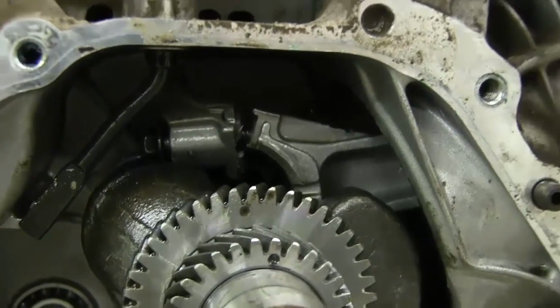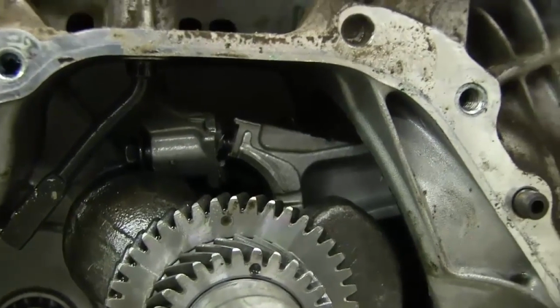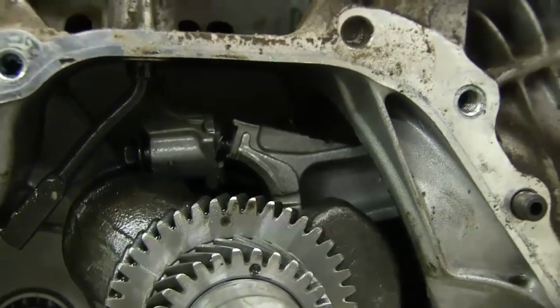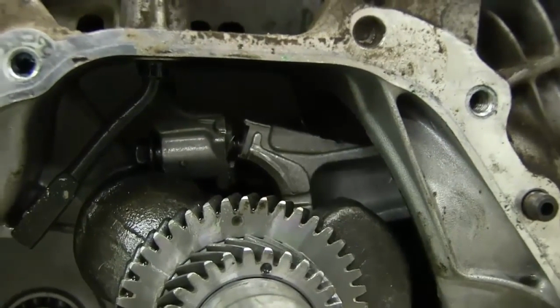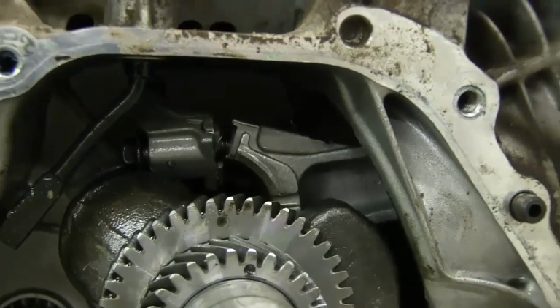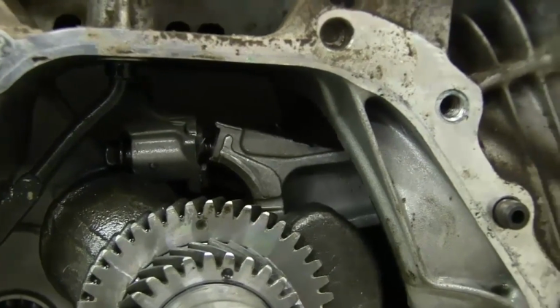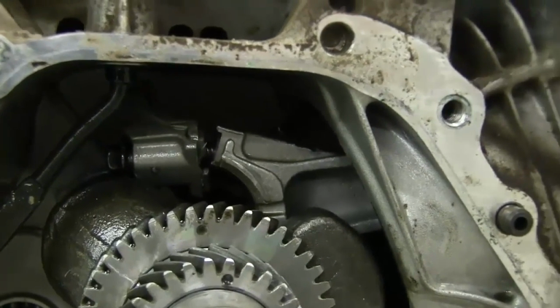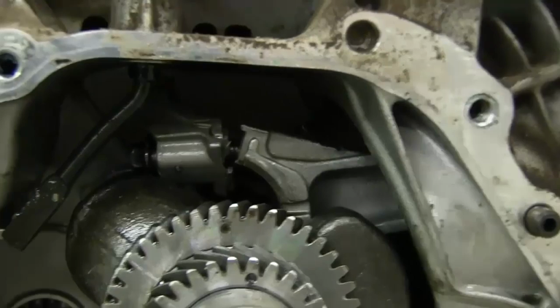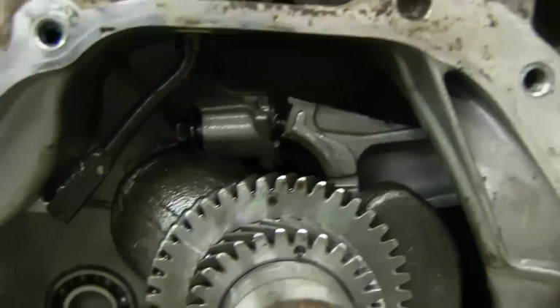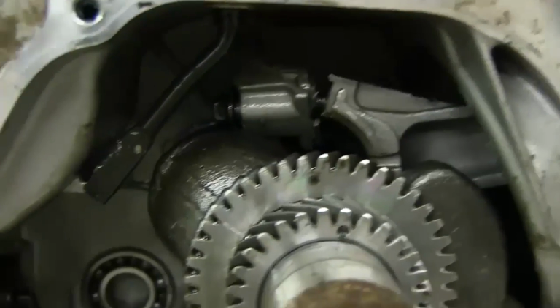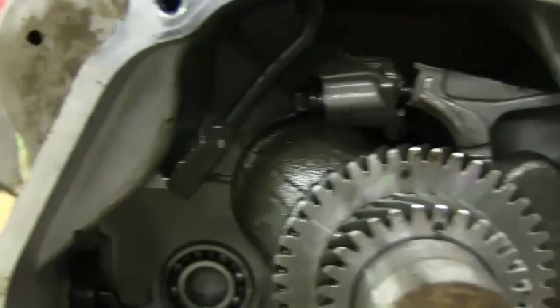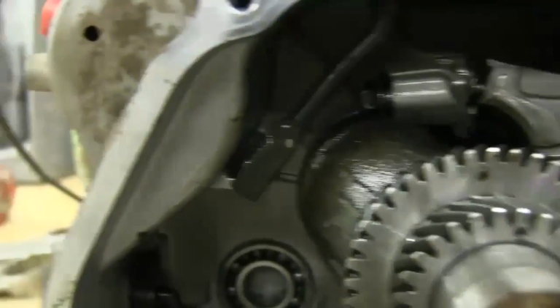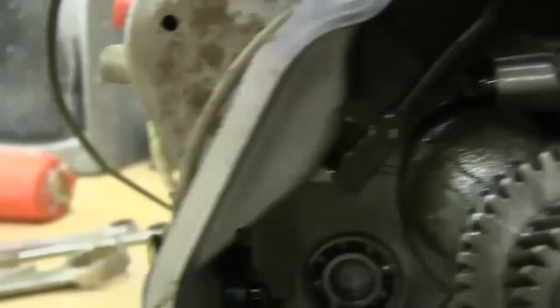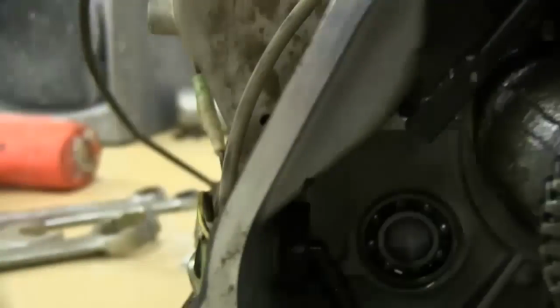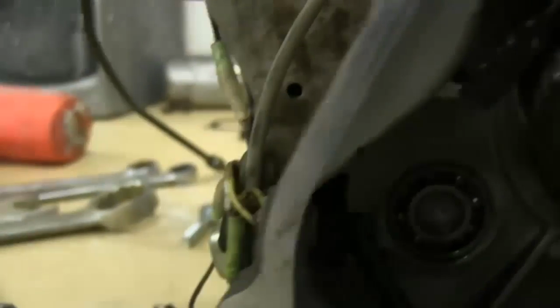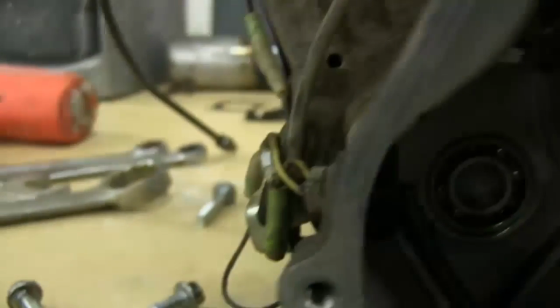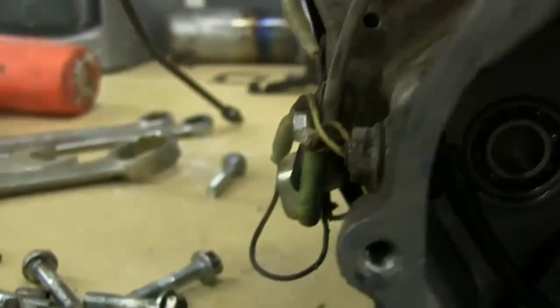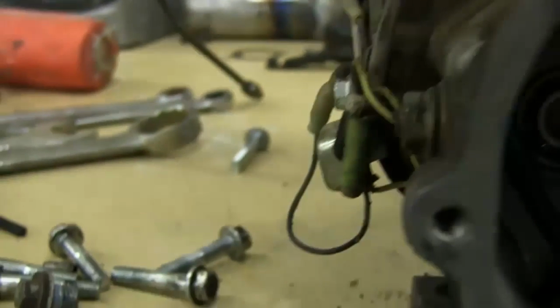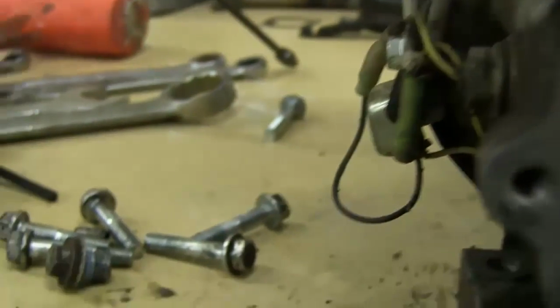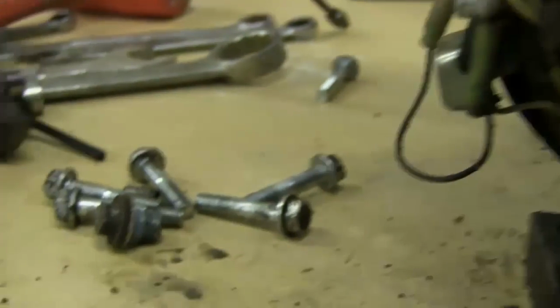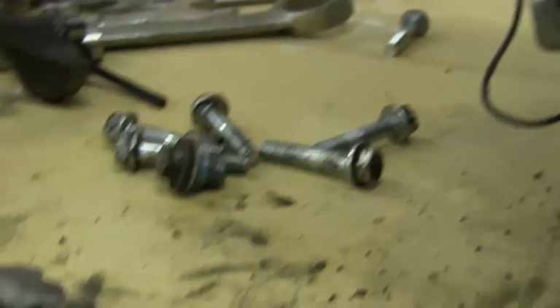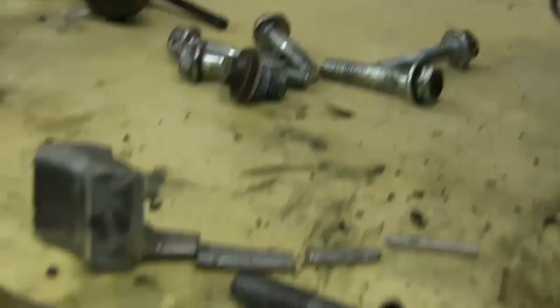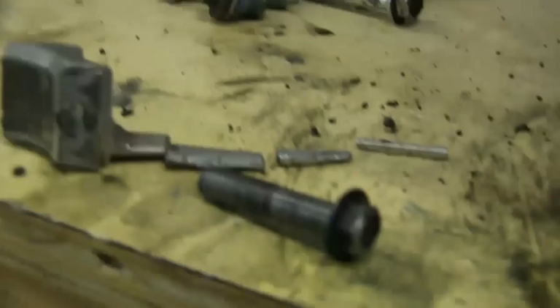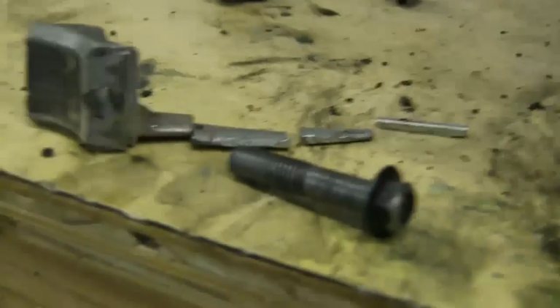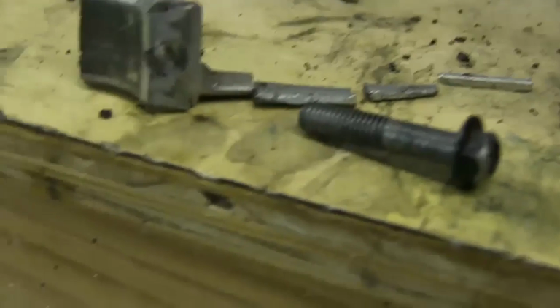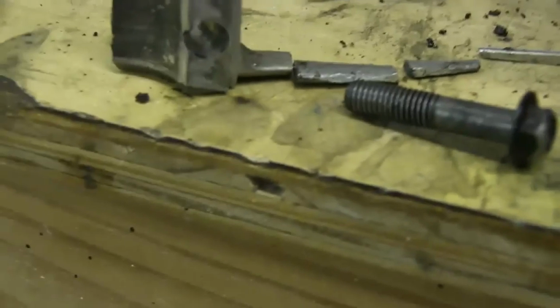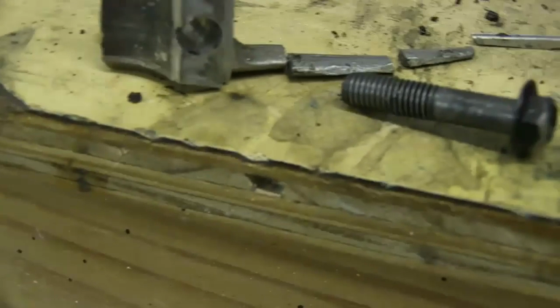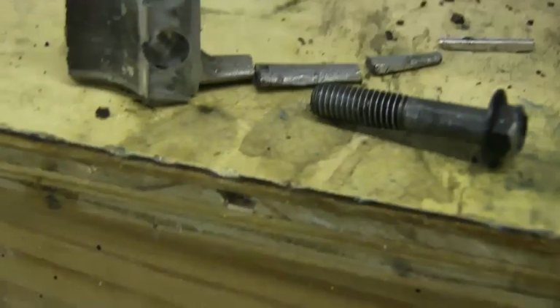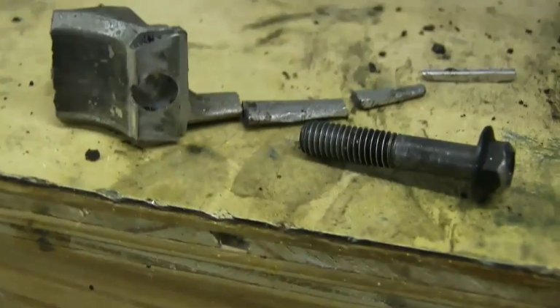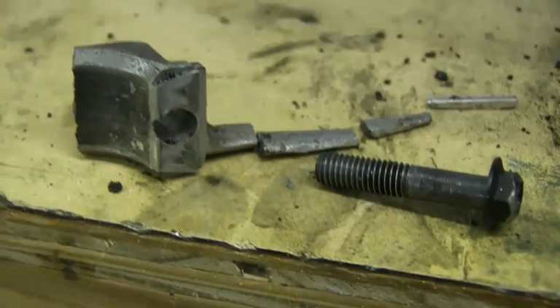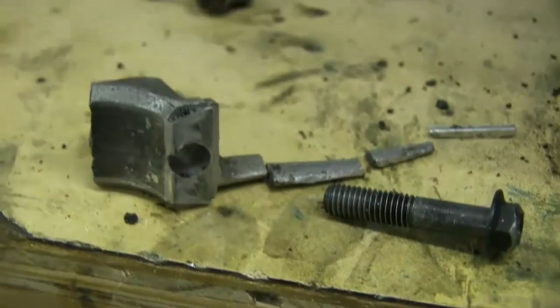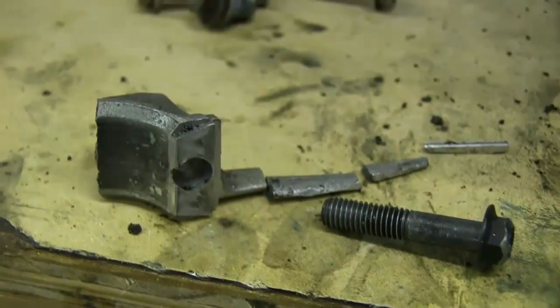I knew it was something bad. When I opened it up, I found a bolt in the bottom of the pan and a bent bolt on the connecting rod. These are all the parts I found sitting in the bottom when I opened it up.